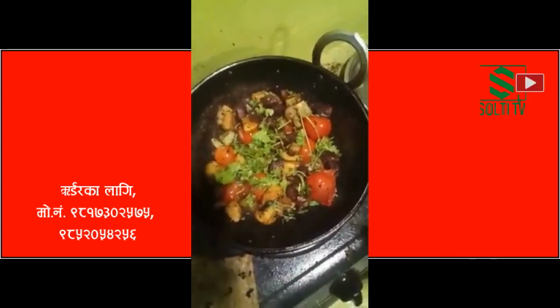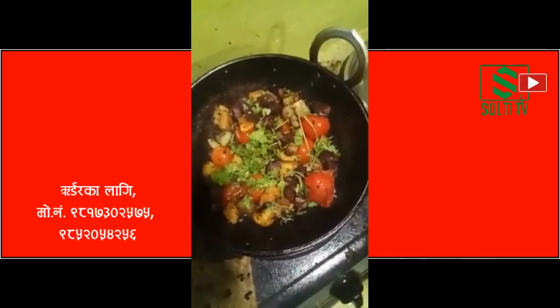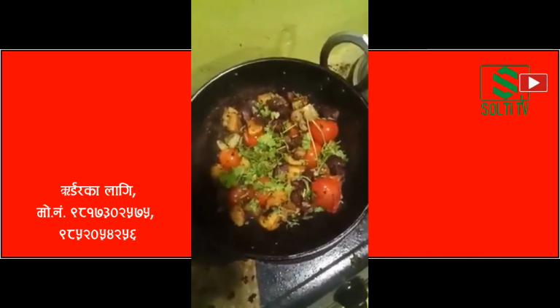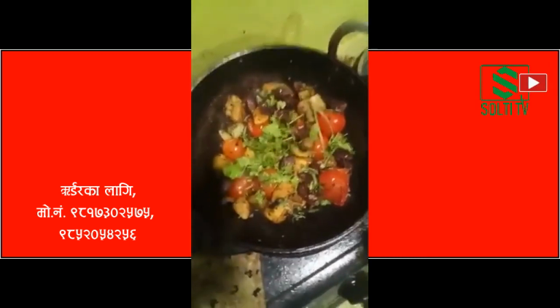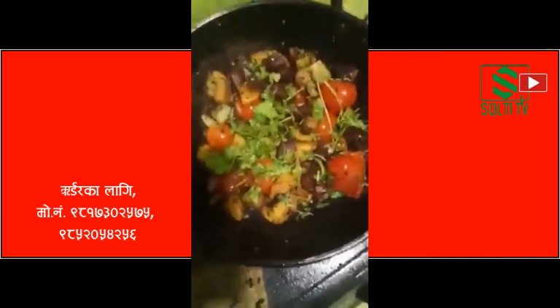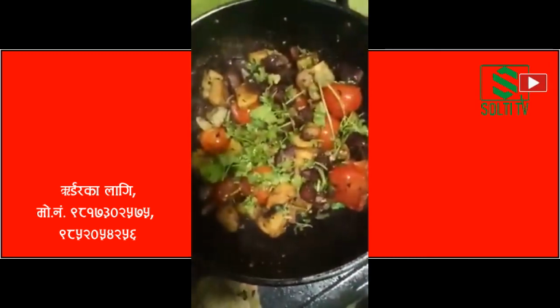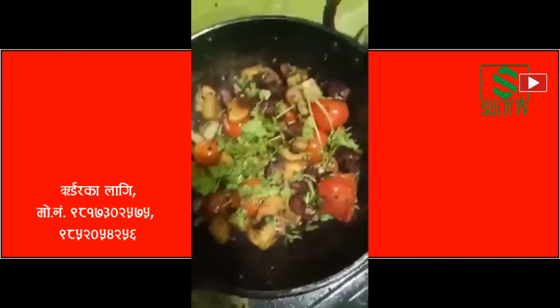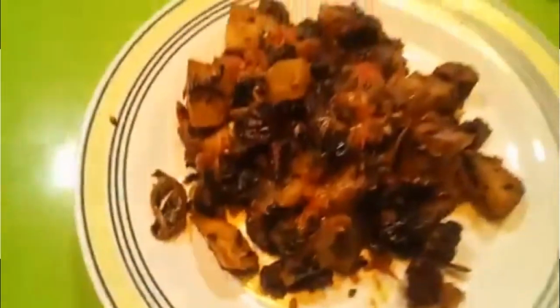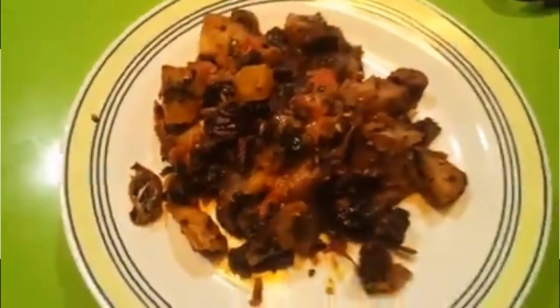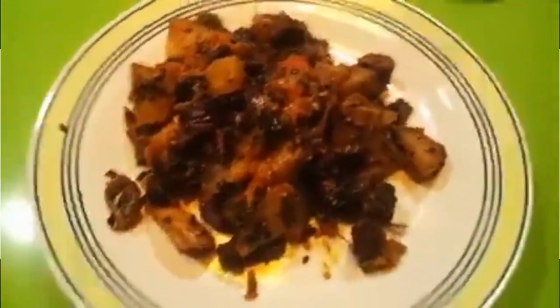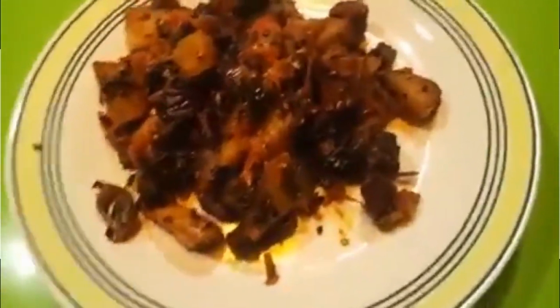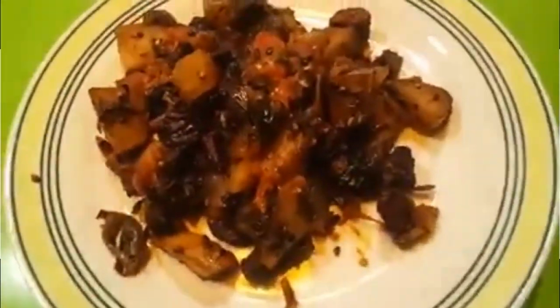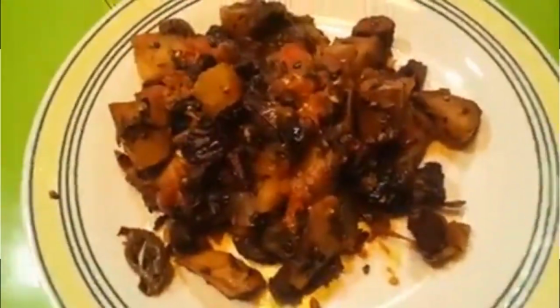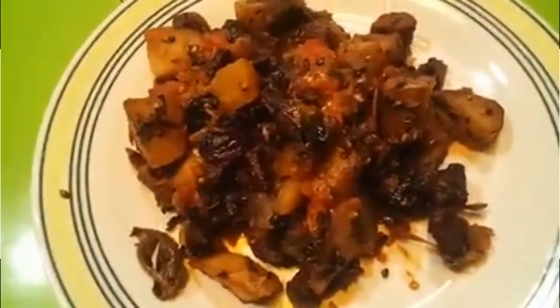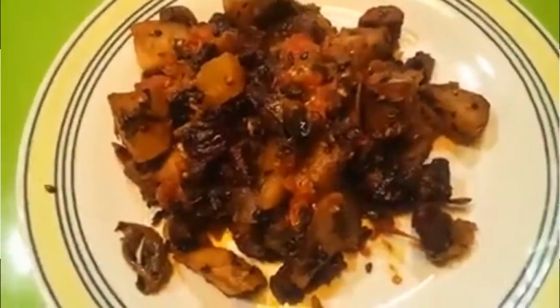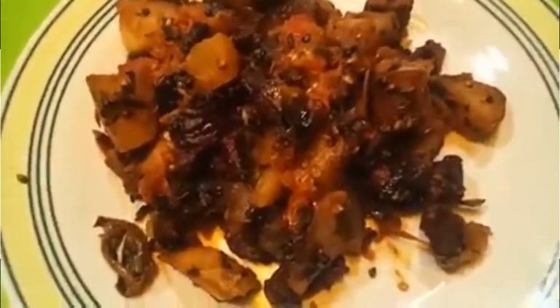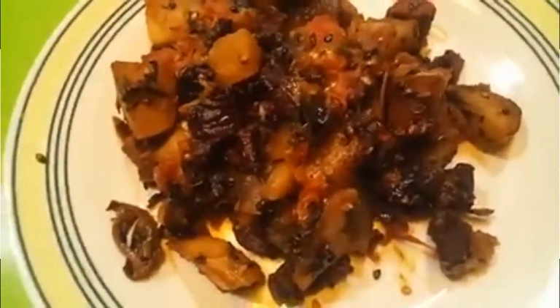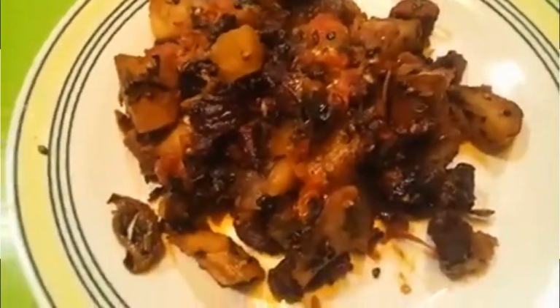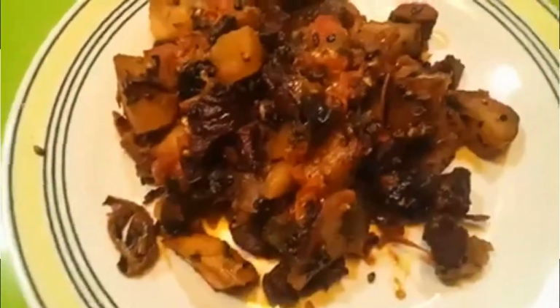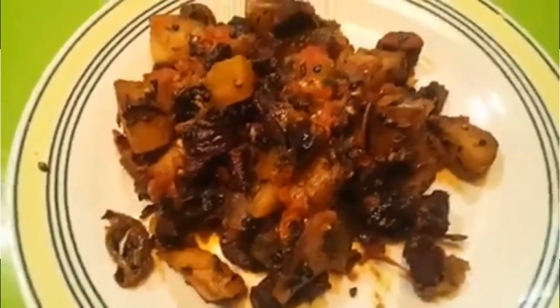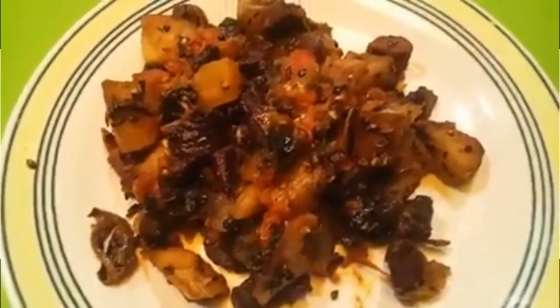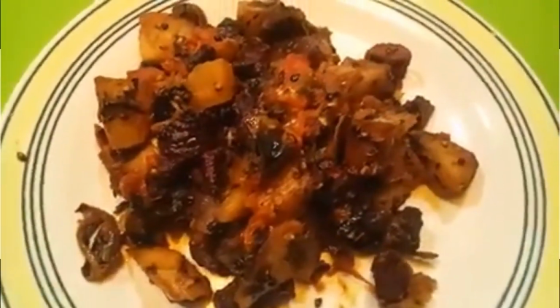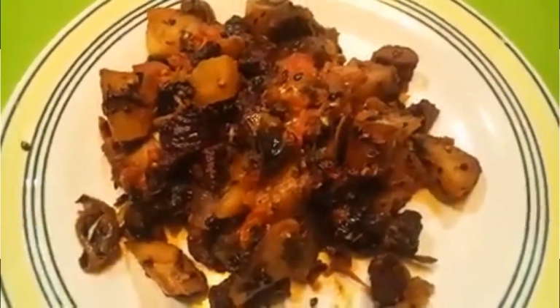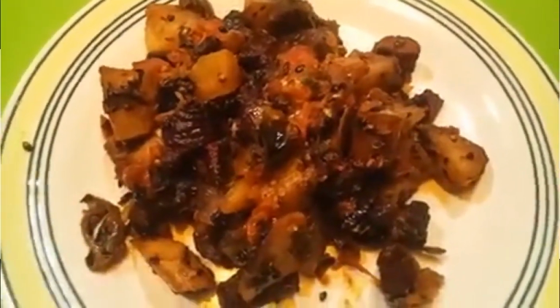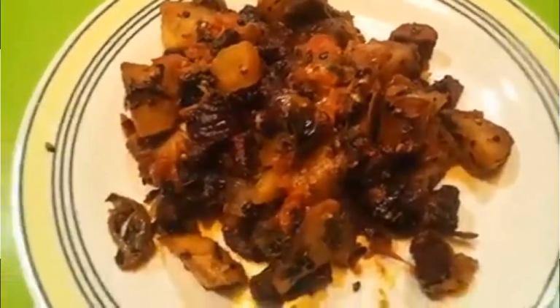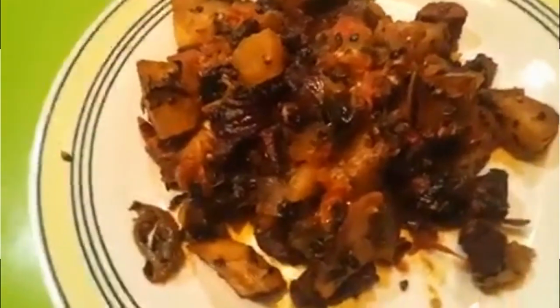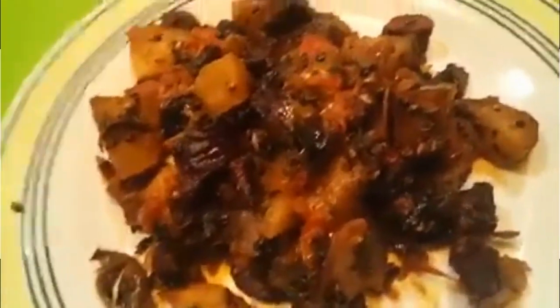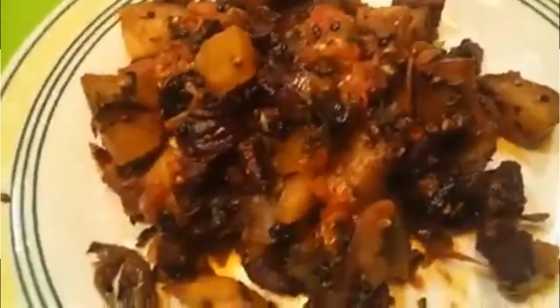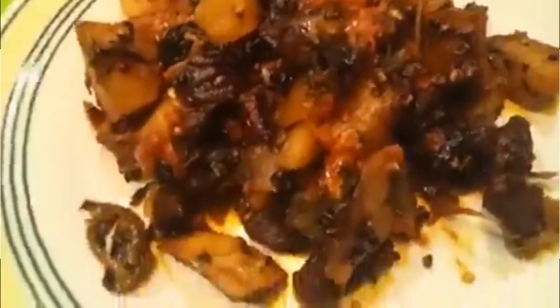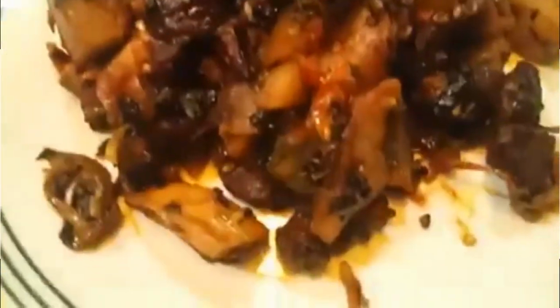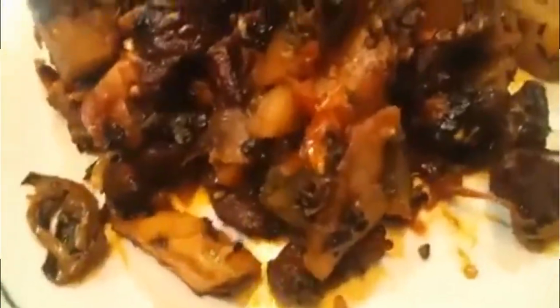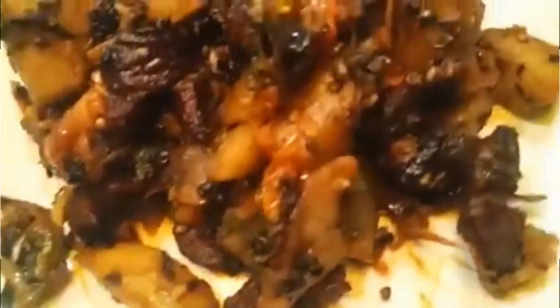Thank you for watching. Hey guys, good evening, good evening from Mahina home. Today we have rango fried pork siku tea mixed with potatoes.